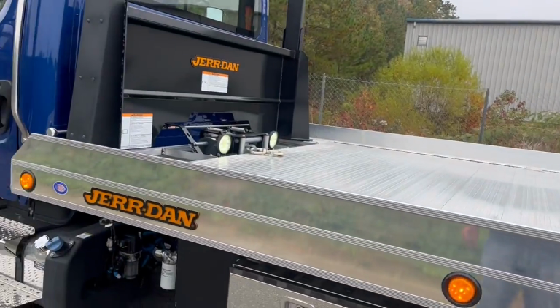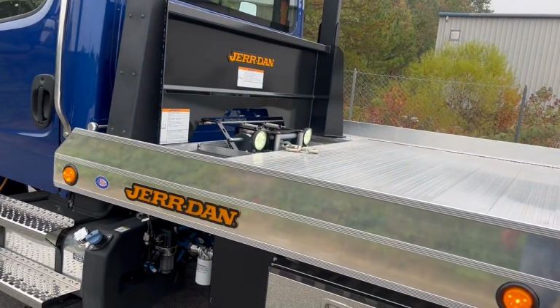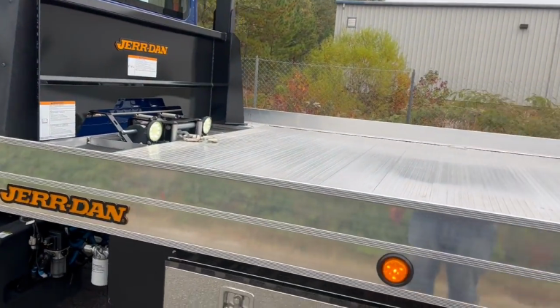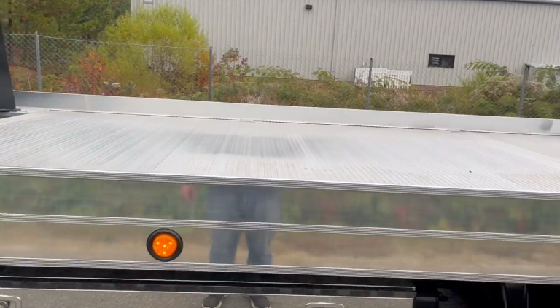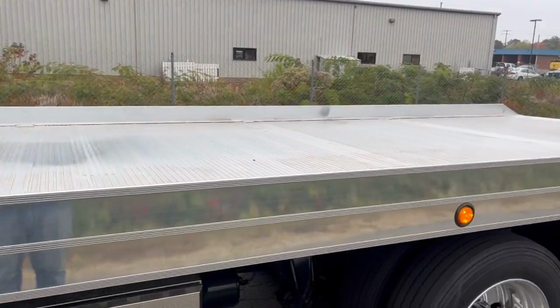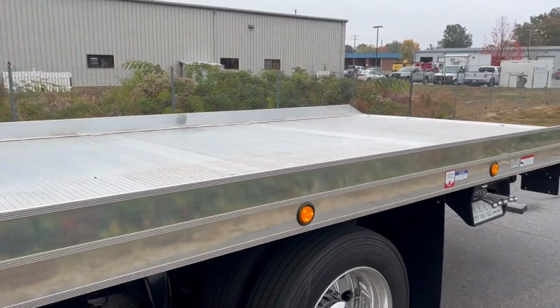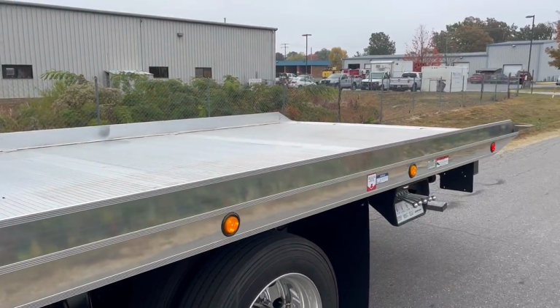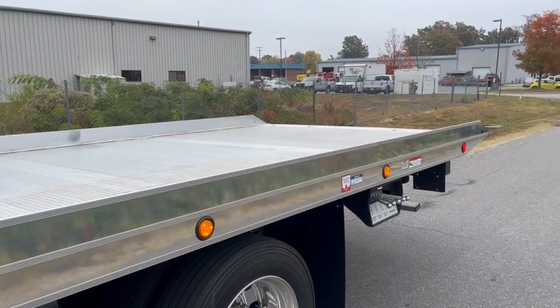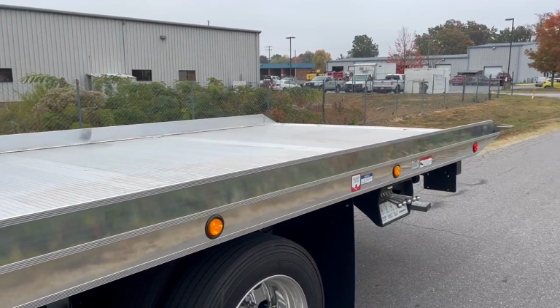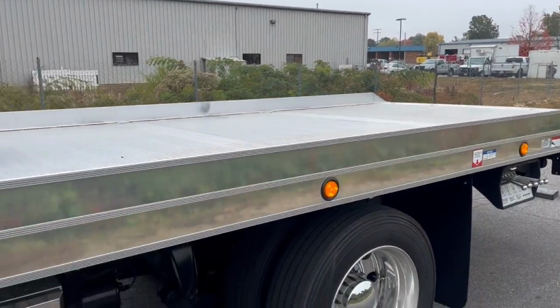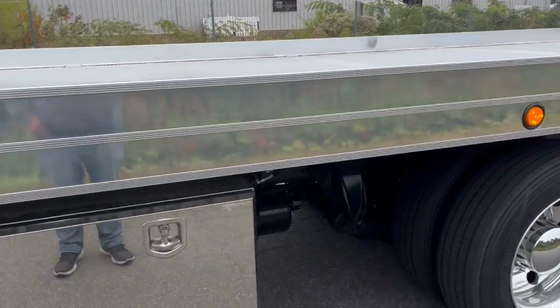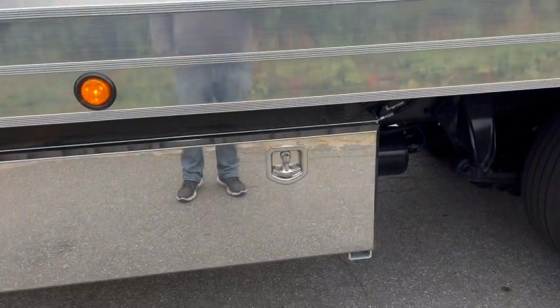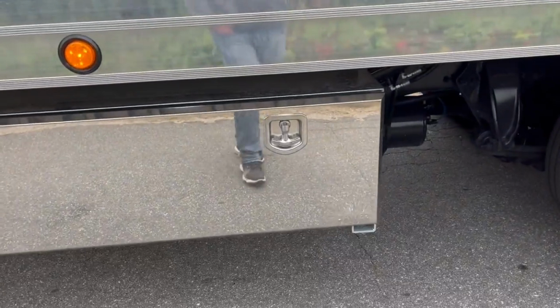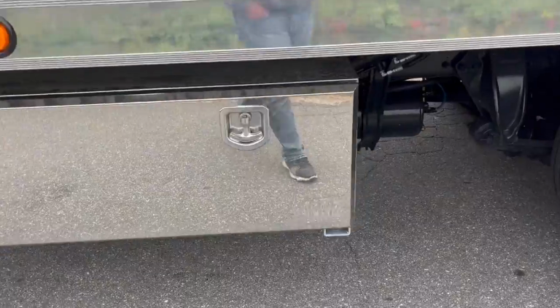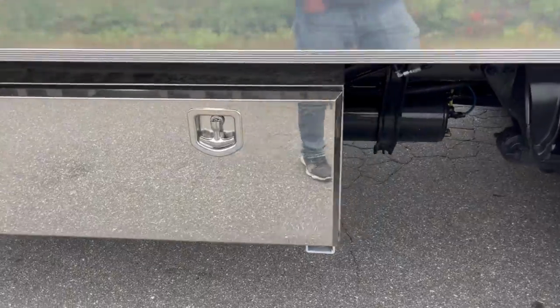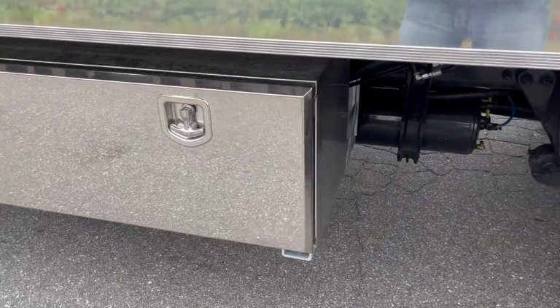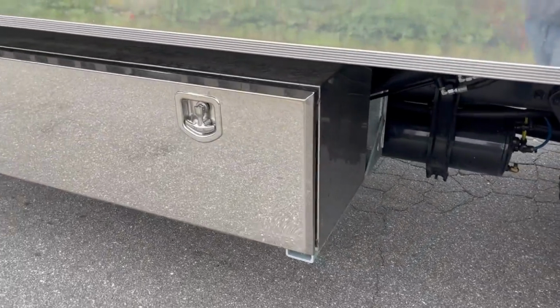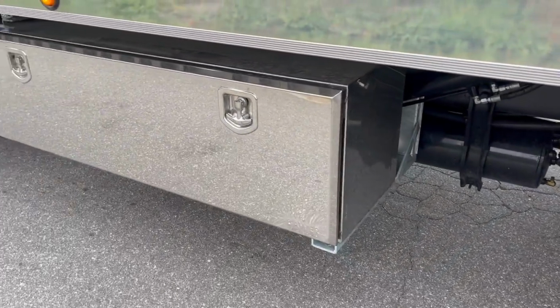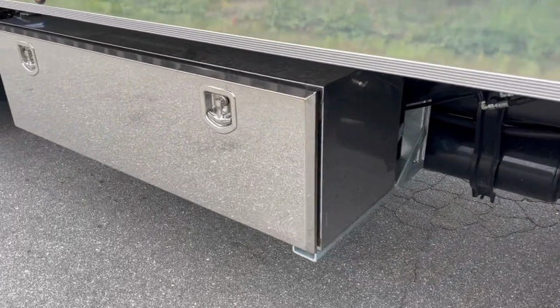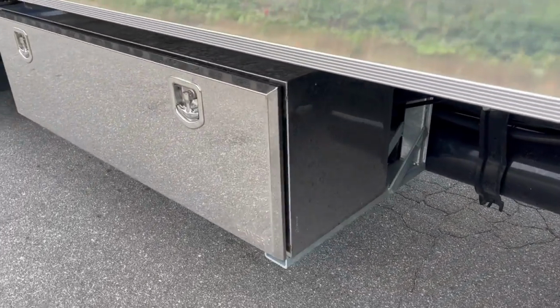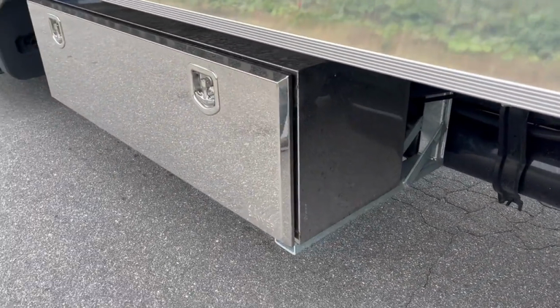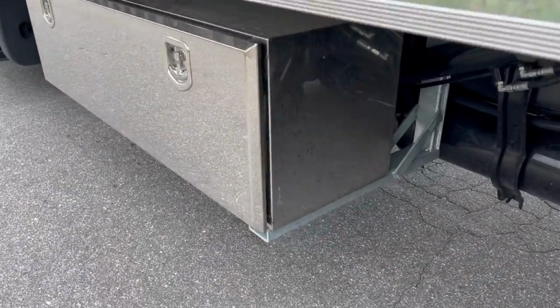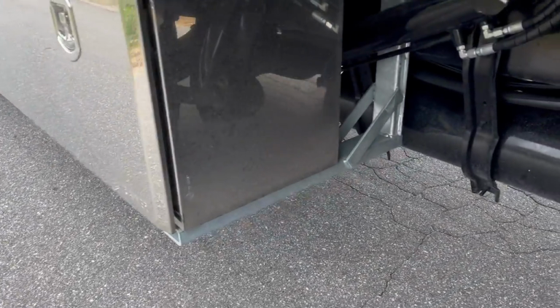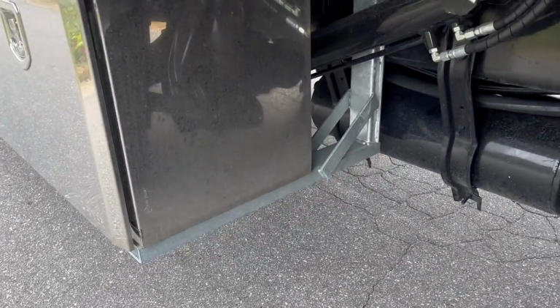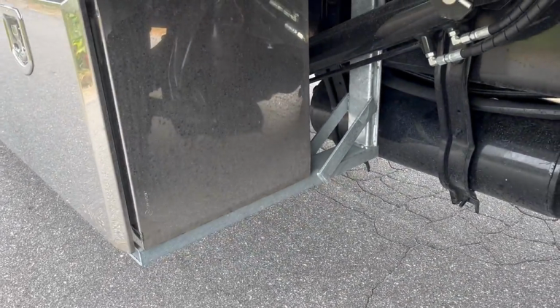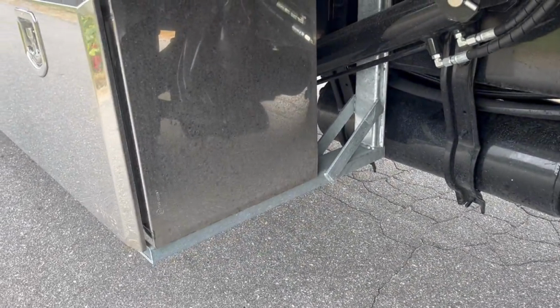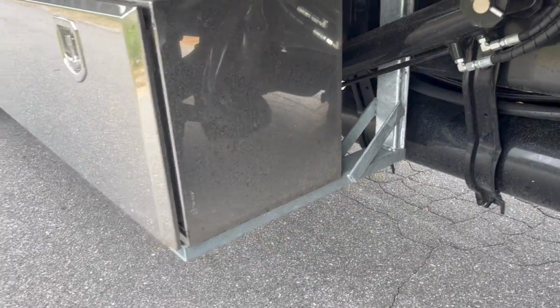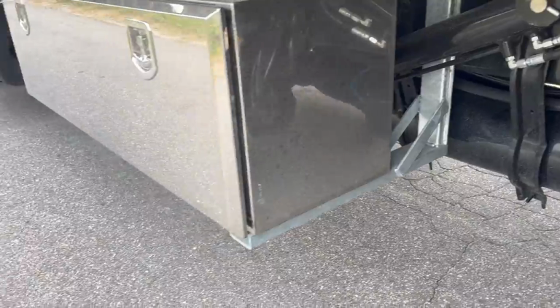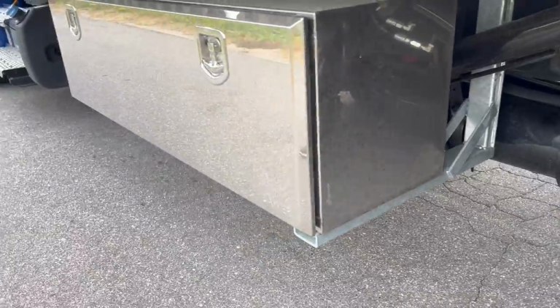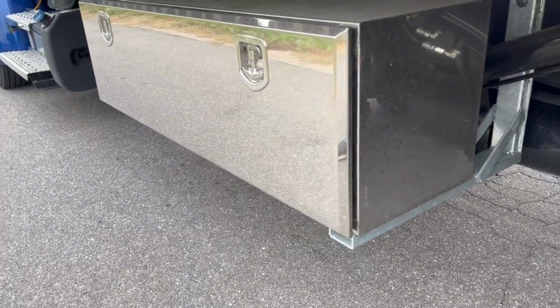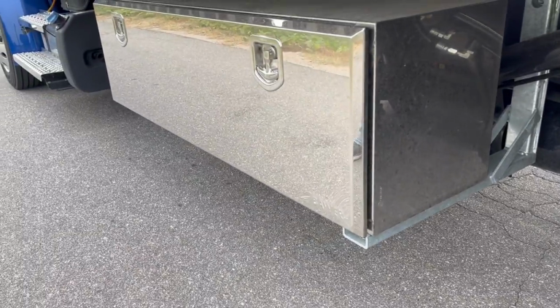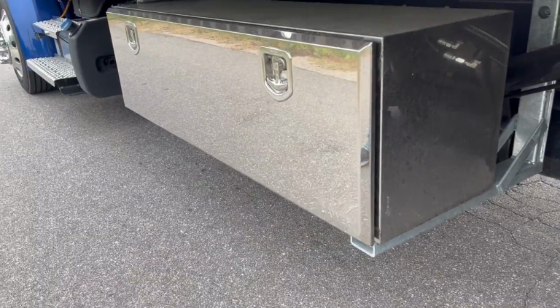I don't have a tape measure but this should be a 22 by 102 bed — extended length, full aluminum, mounting hardware that's actually galvanized, and stainless boxes.